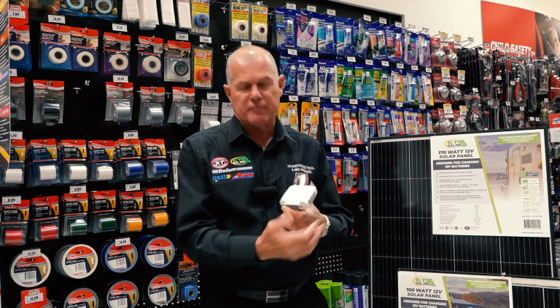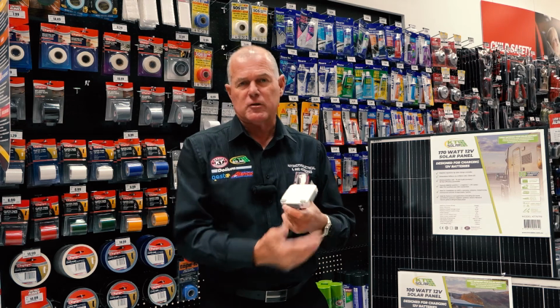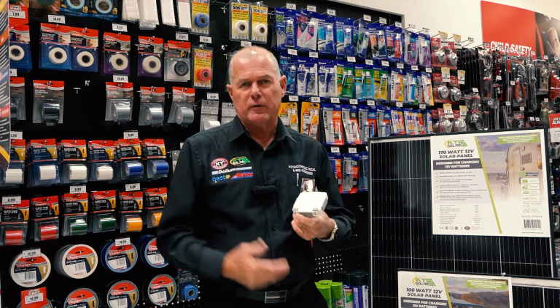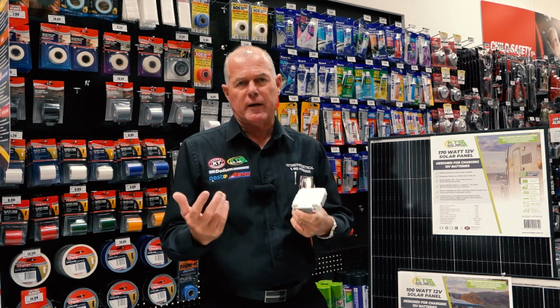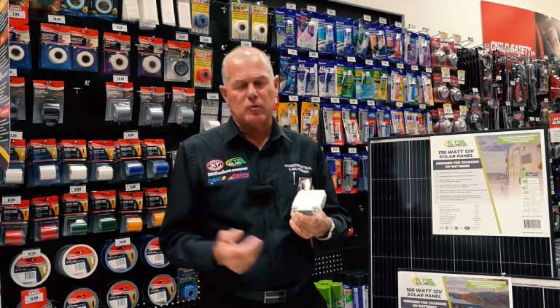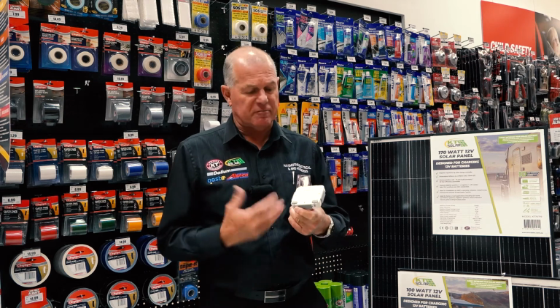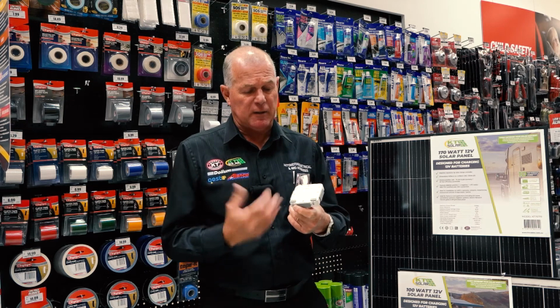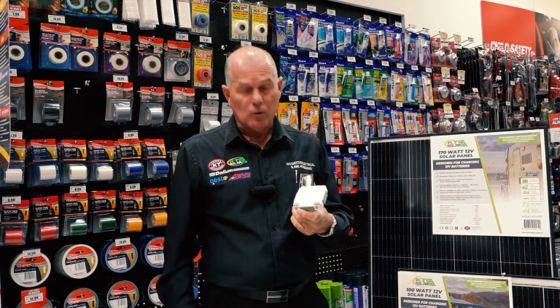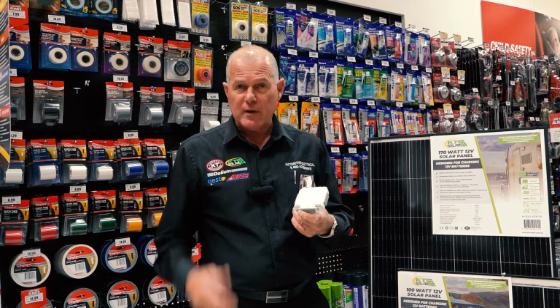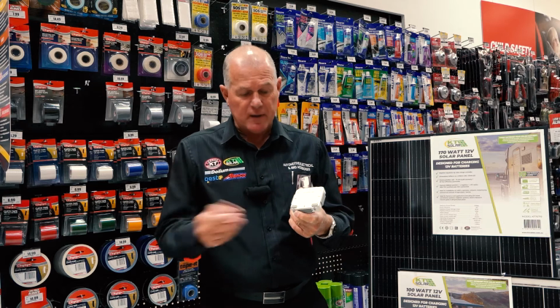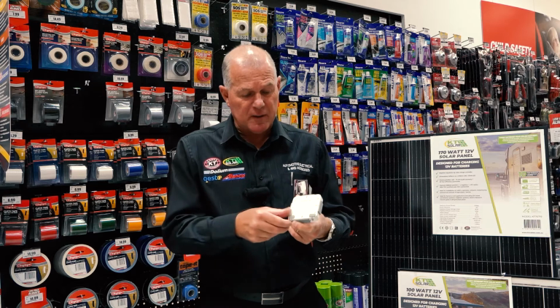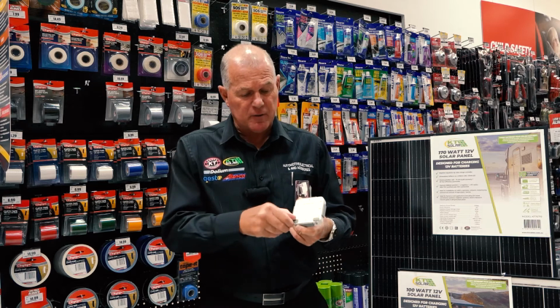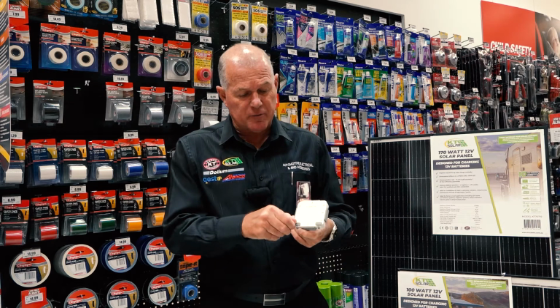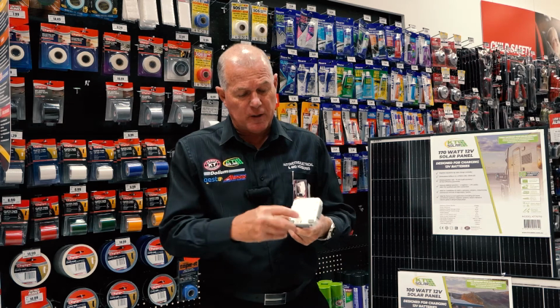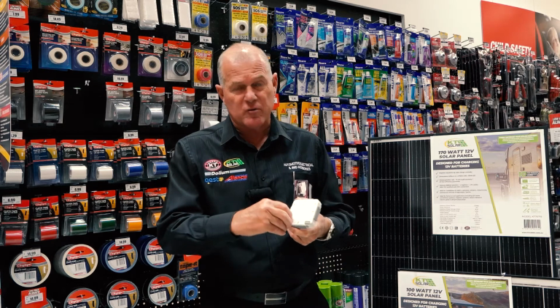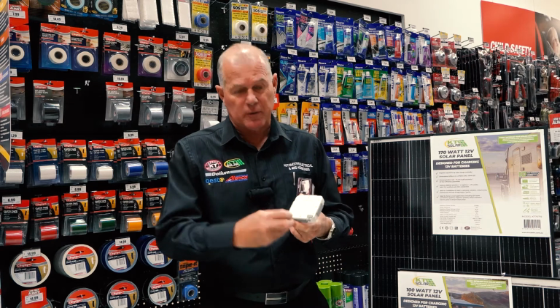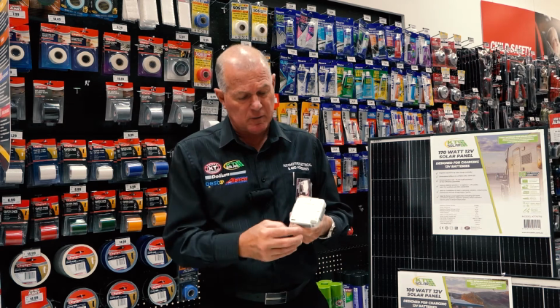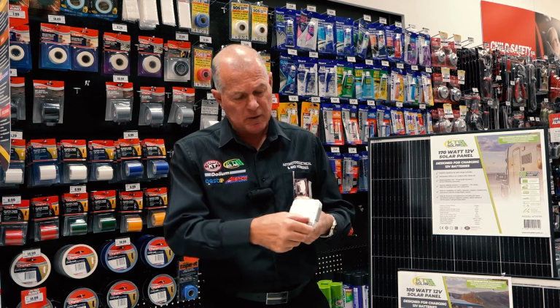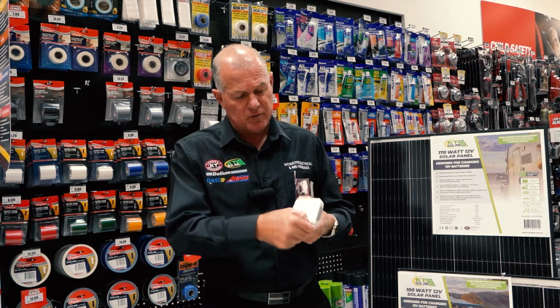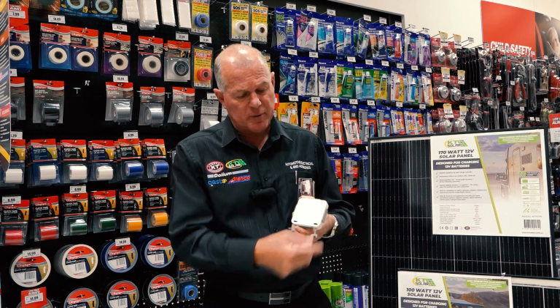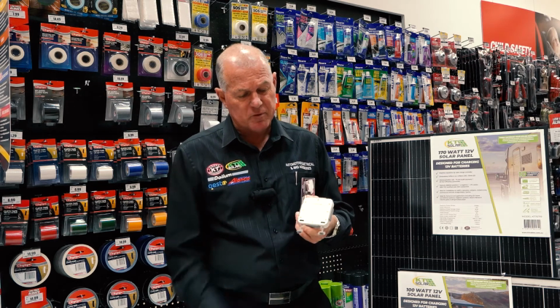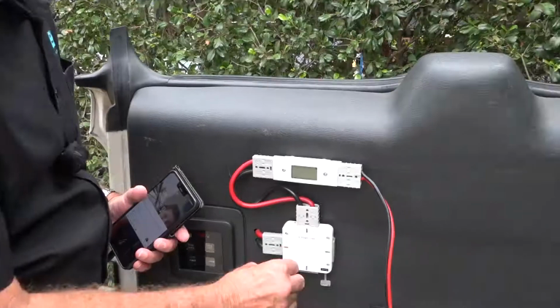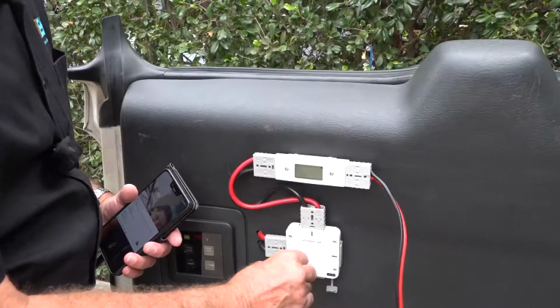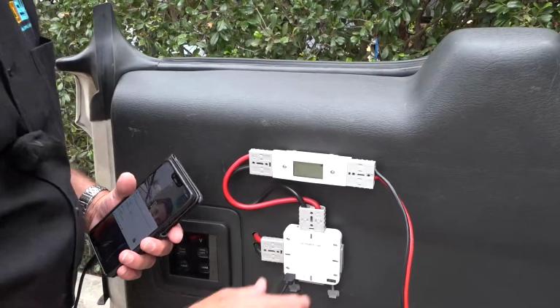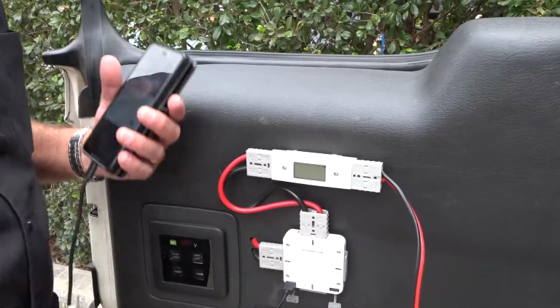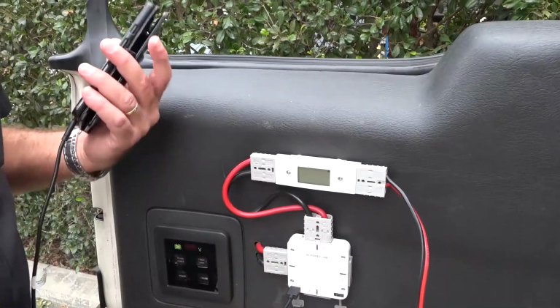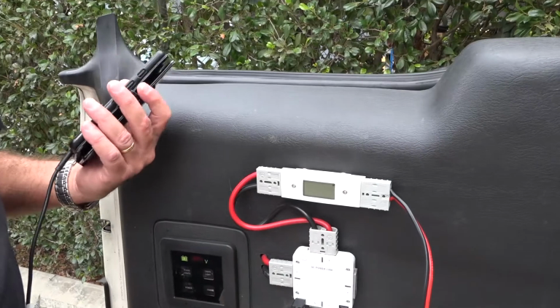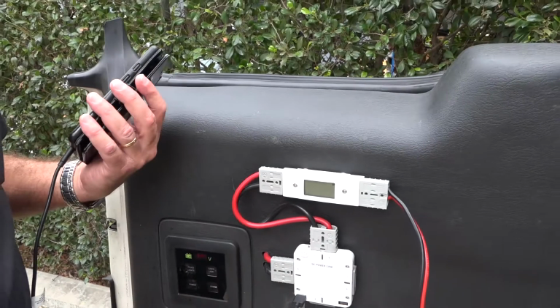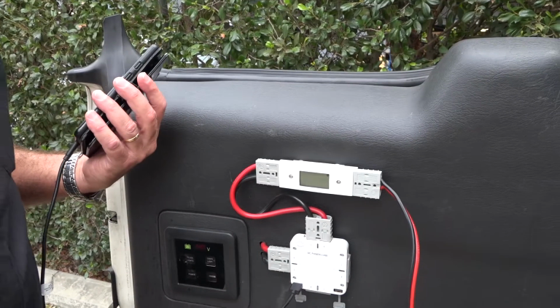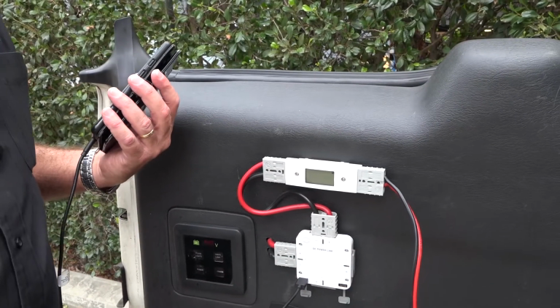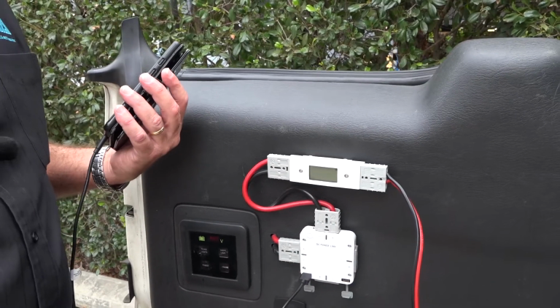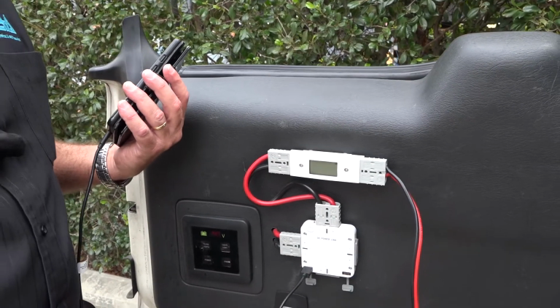It could be a fridge. It could be a radio. It could be a fan. You also have the added benefit of the twin USB connectors on the bottom. So while you're out camping, just plug your phone in for a charge or the kid's Nintendo.